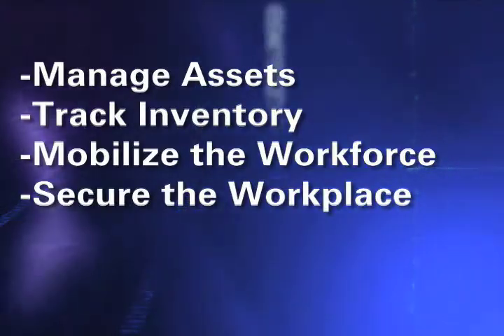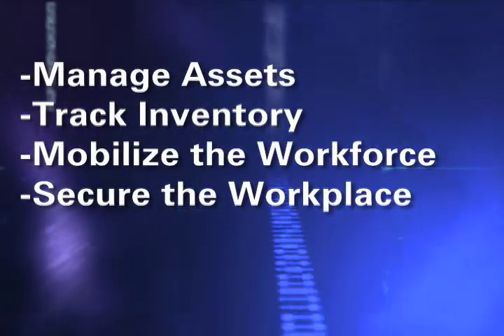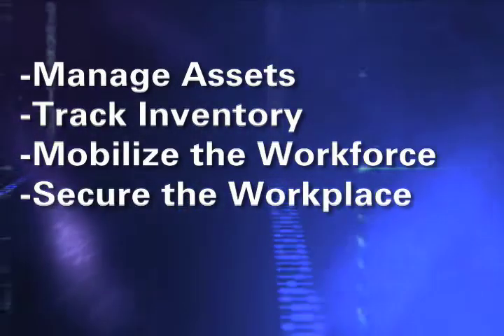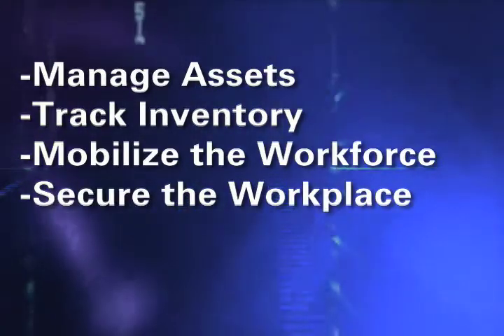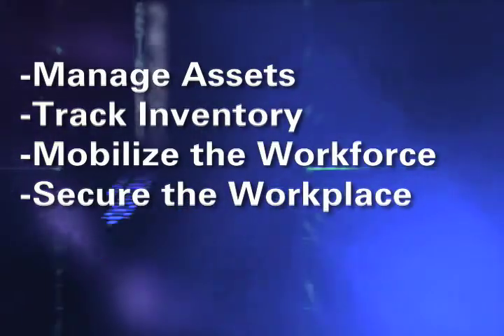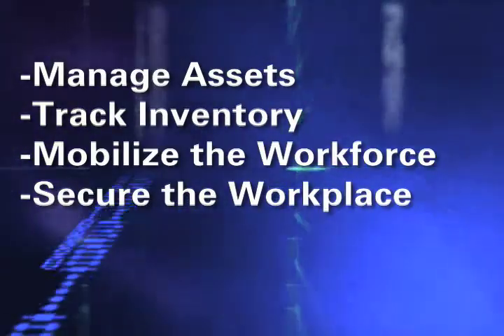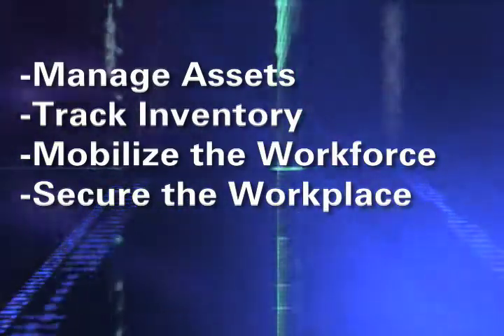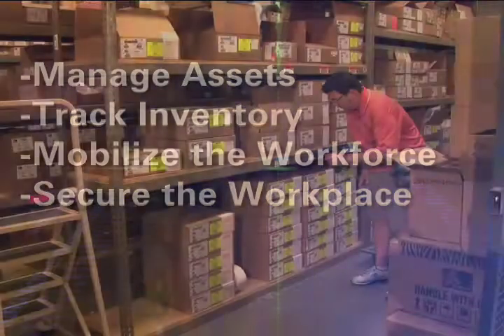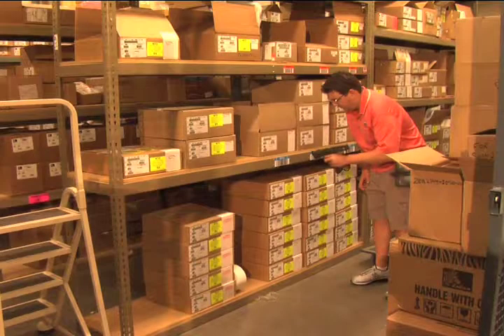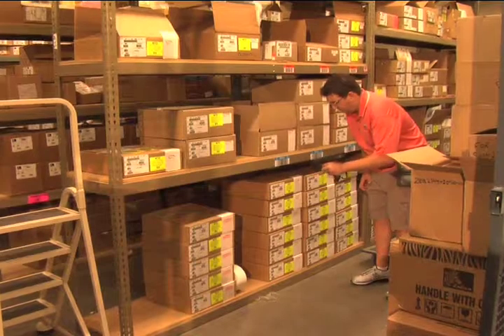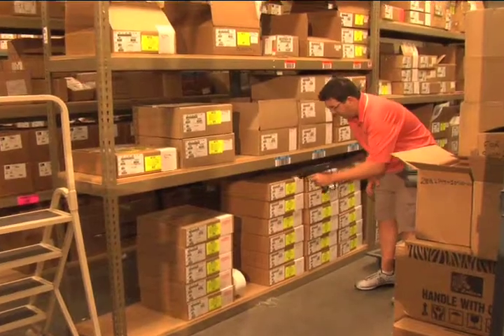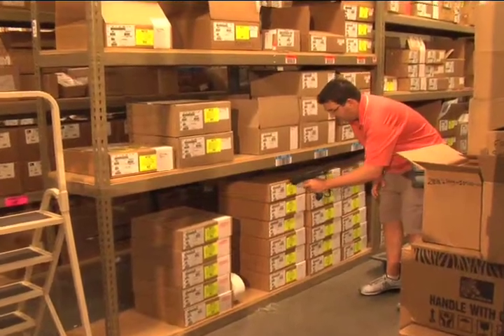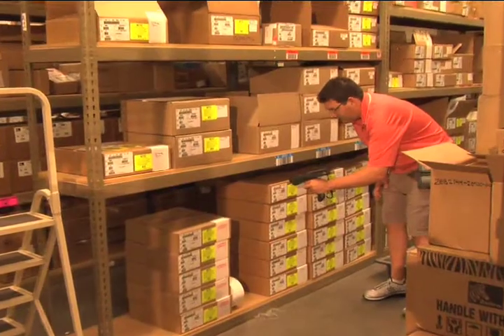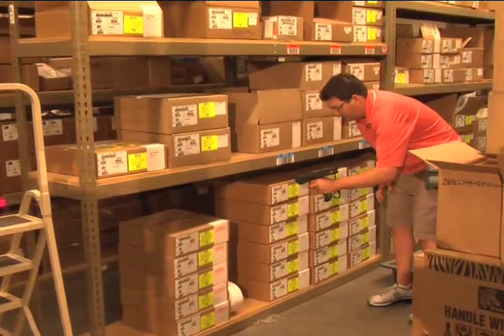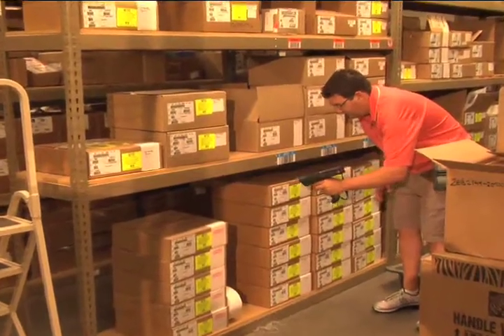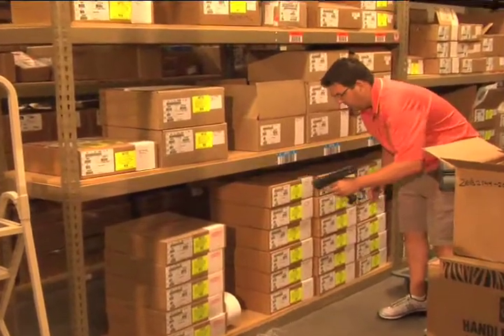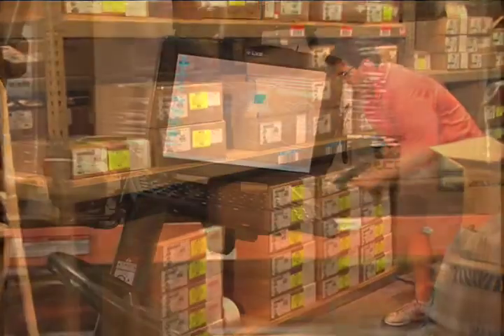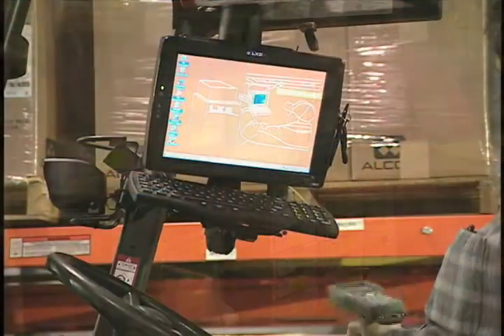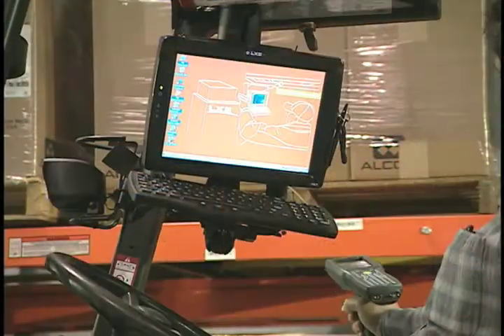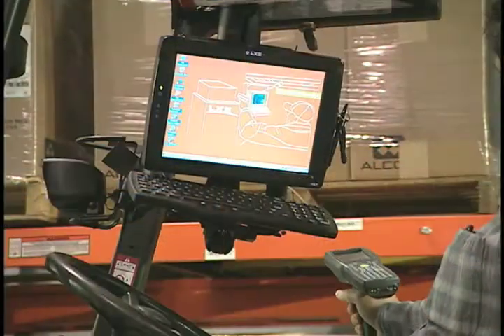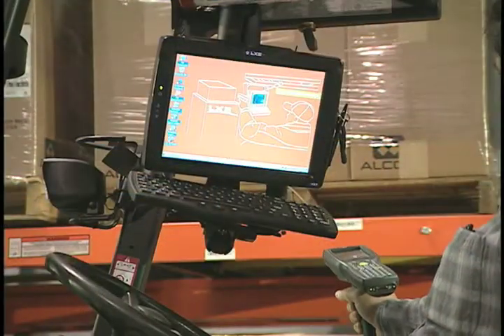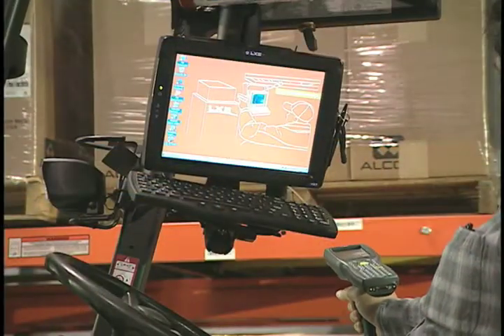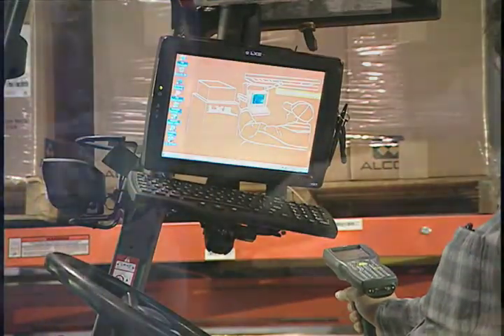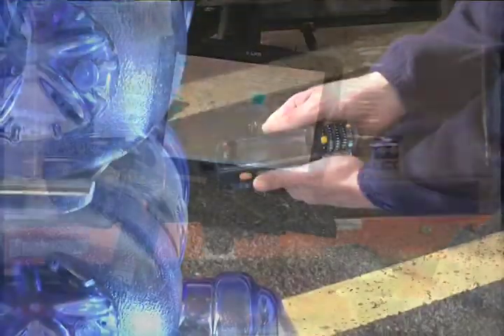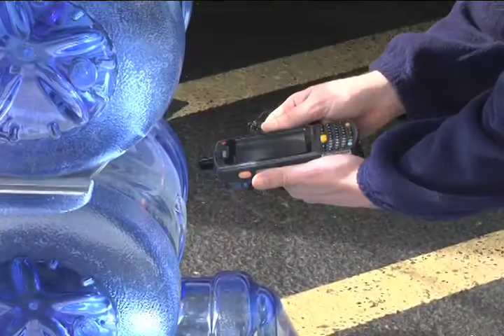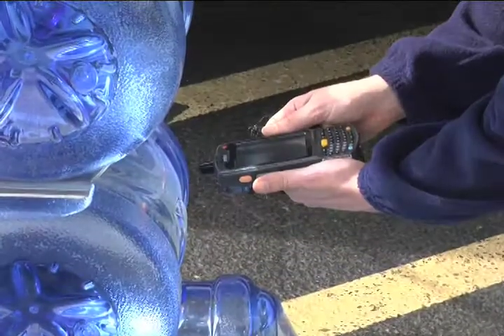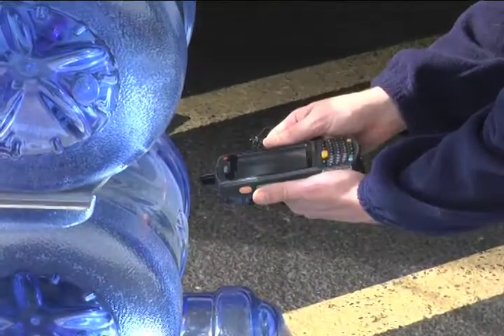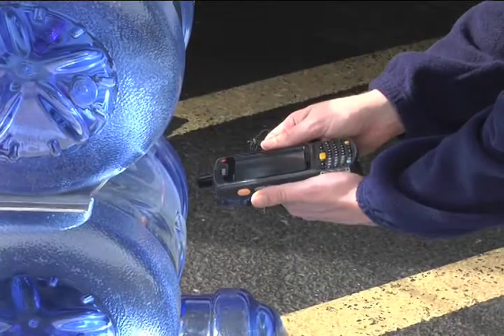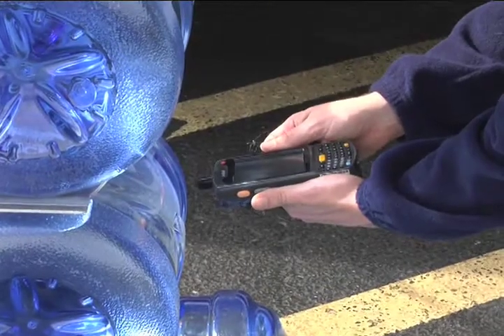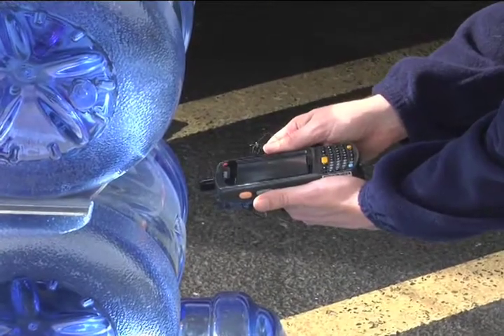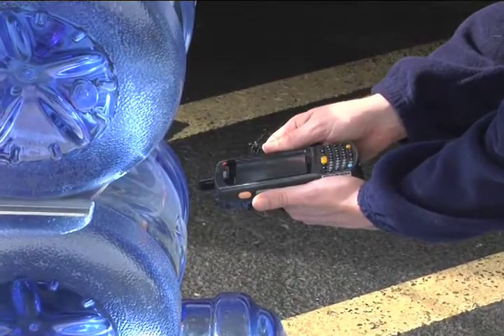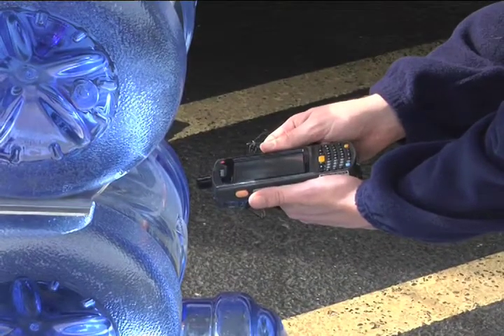Mobilize your workforce, enabling service and maintenance recording, parts deliveries, service pickups, invoicing, route inventory, and labor management with our automated field service solutions.